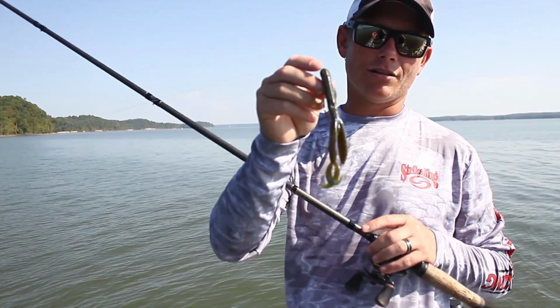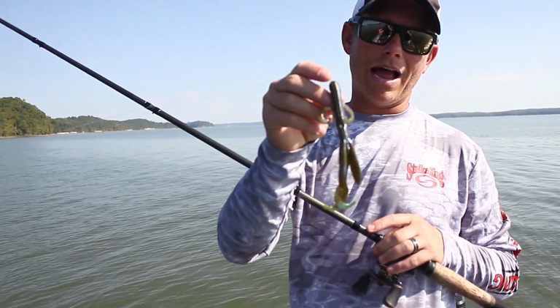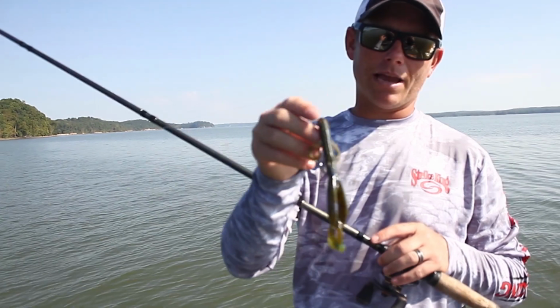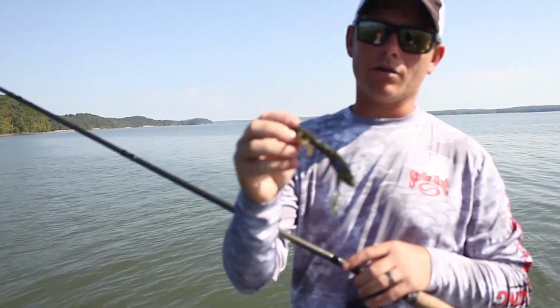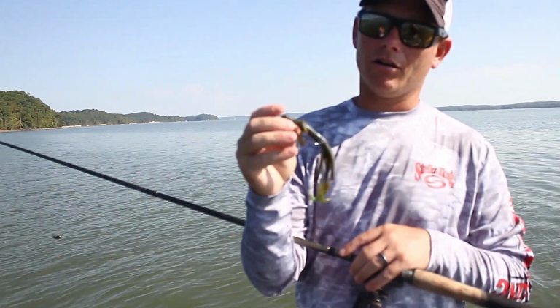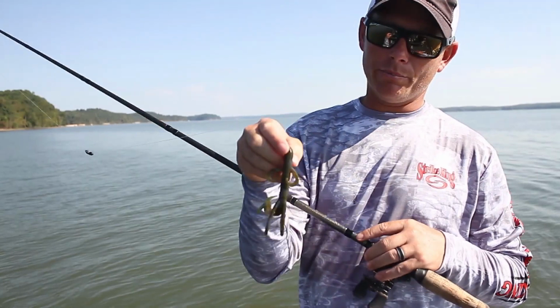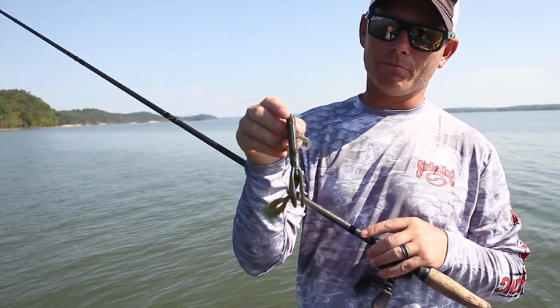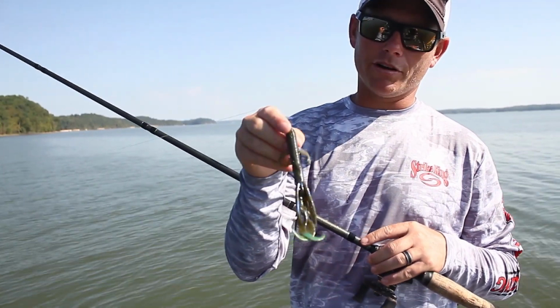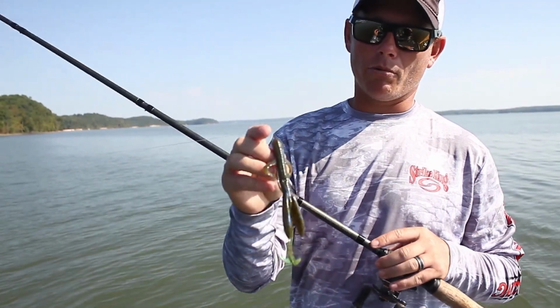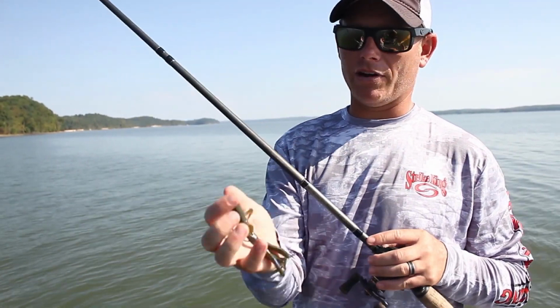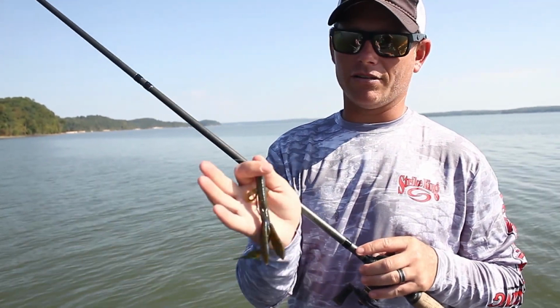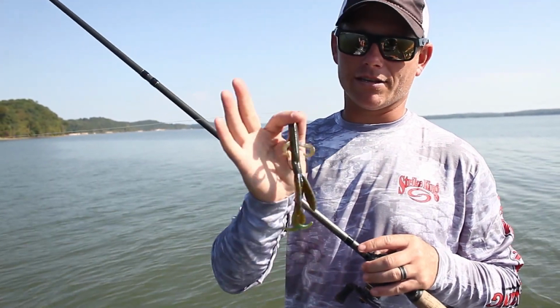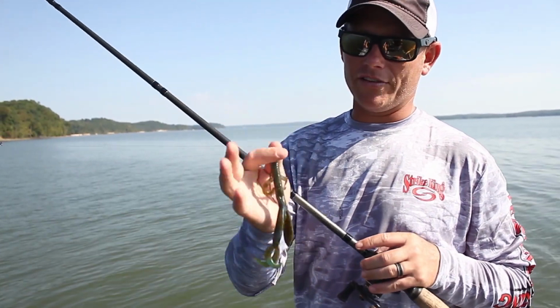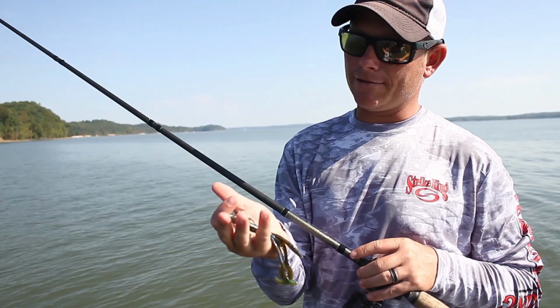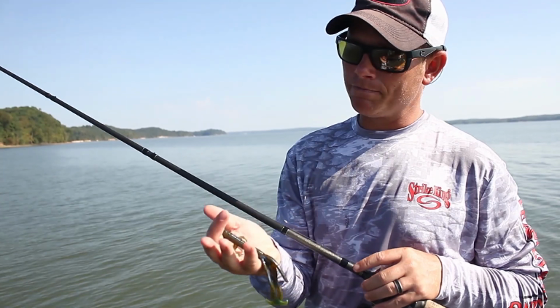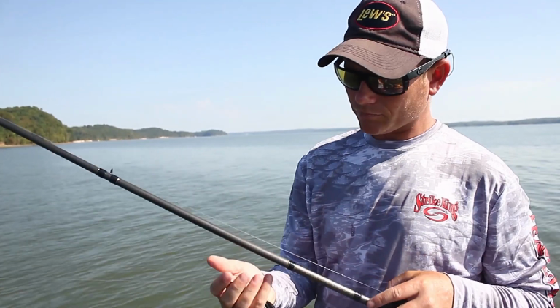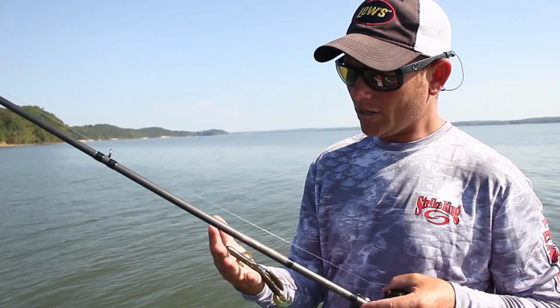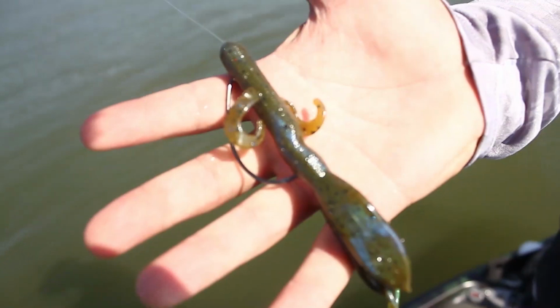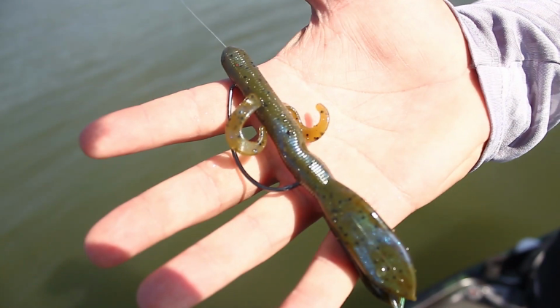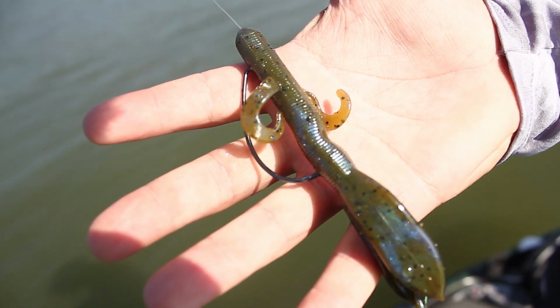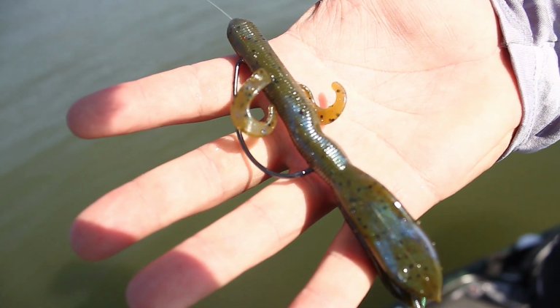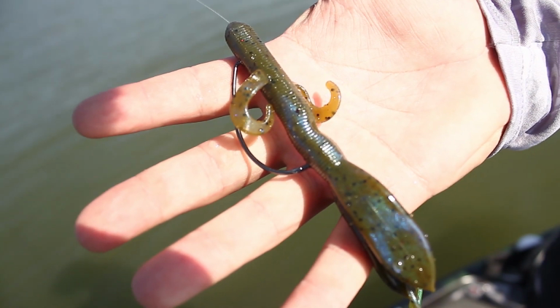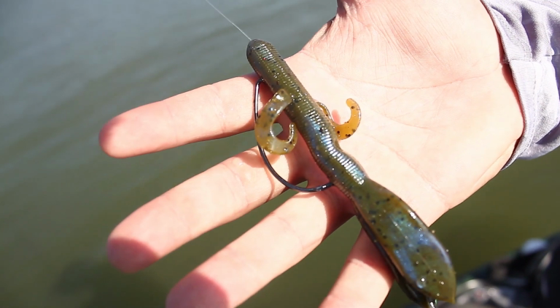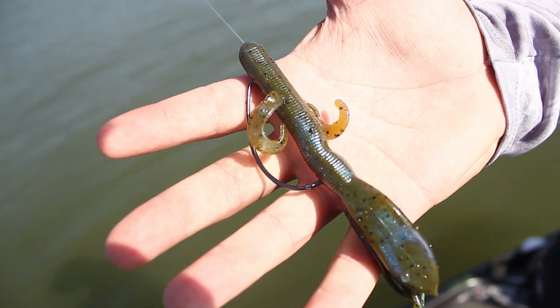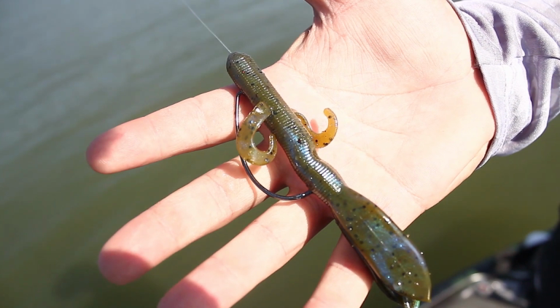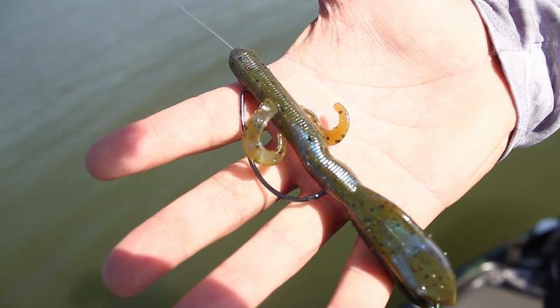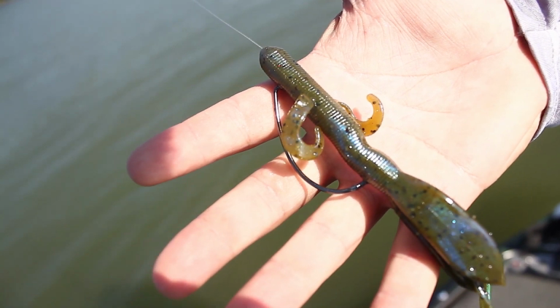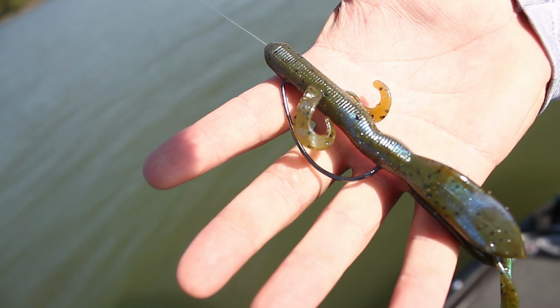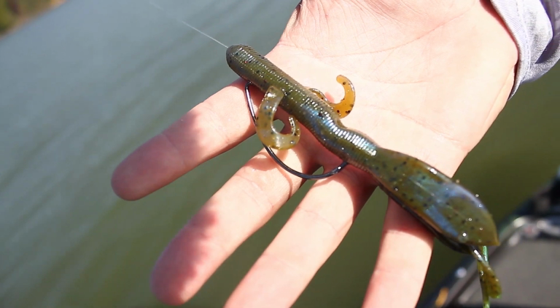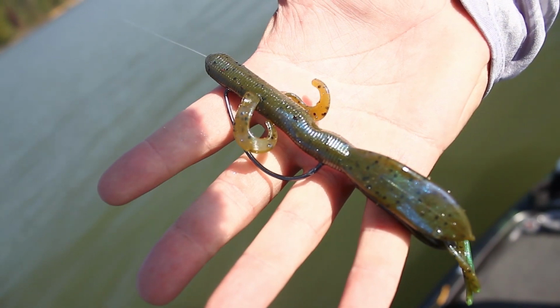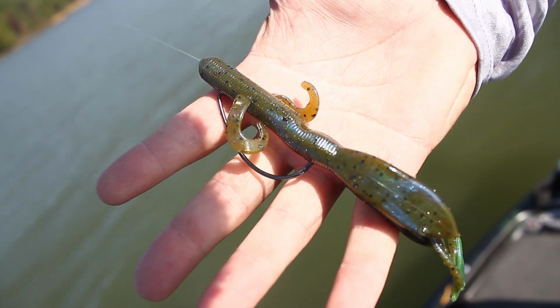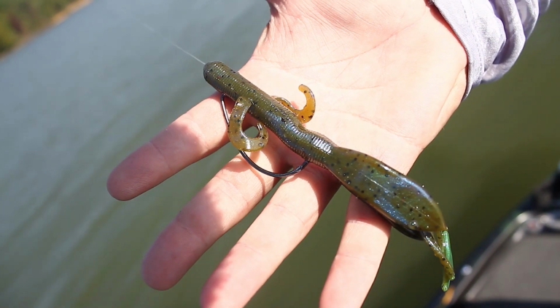The new Magnum Game Hog is a little bit bigger, bulkier profile, still has the coffee scent, and it comes in a lot of great colors. This happens to be one of my favorites — the Blue Crawl. Blue Crawl is just hard to beat.